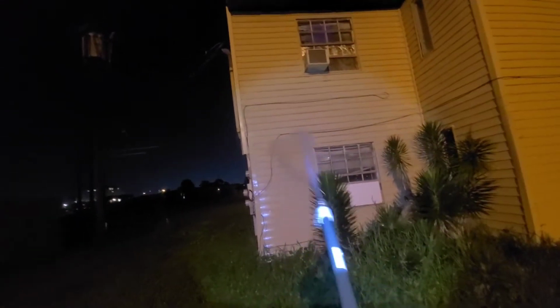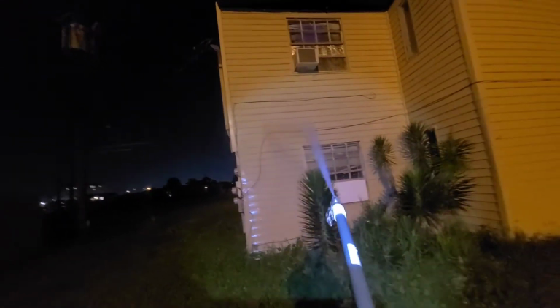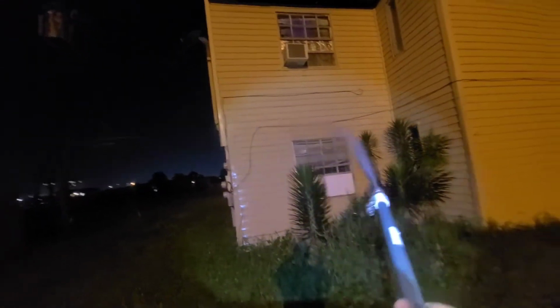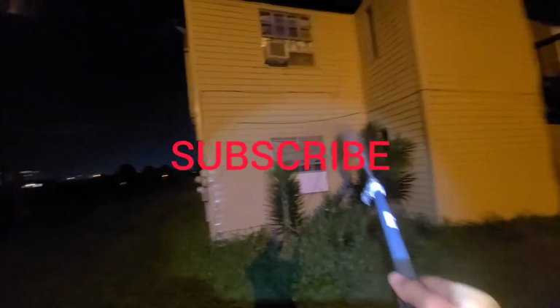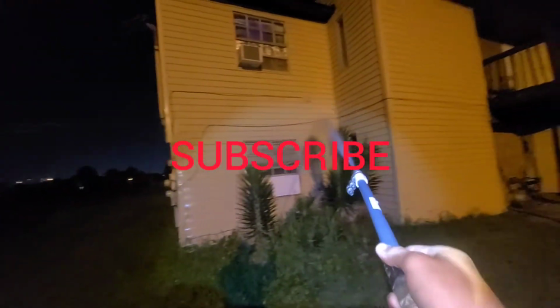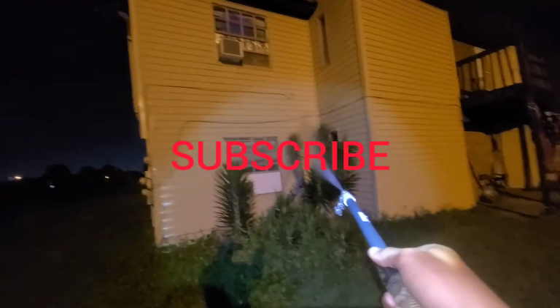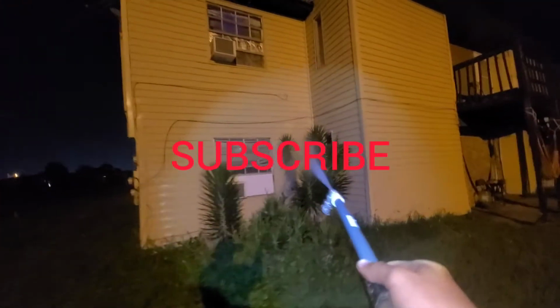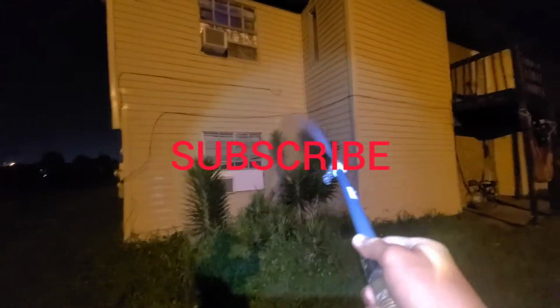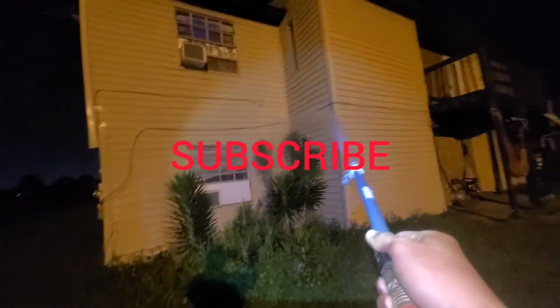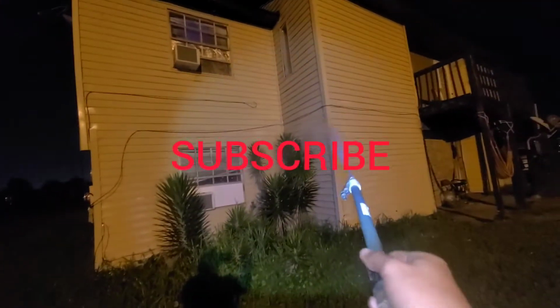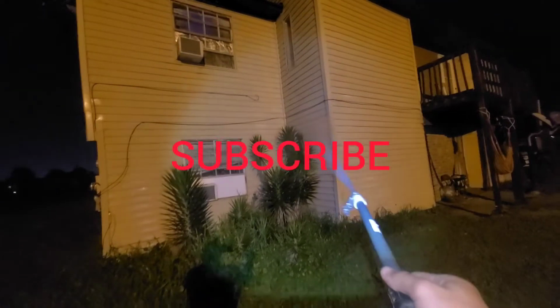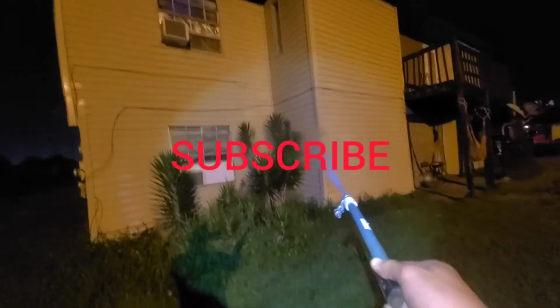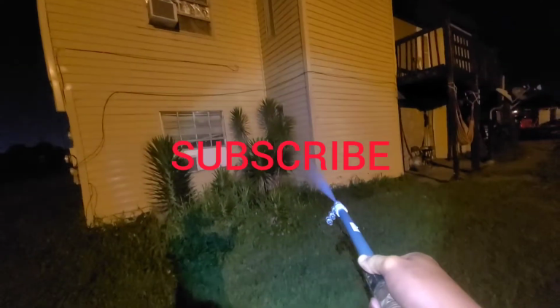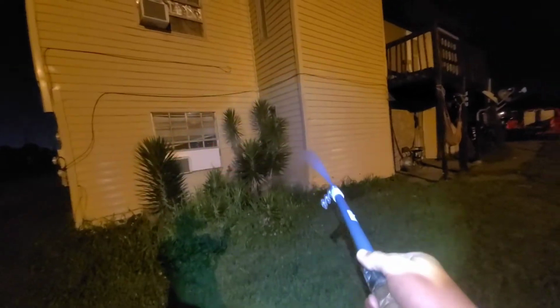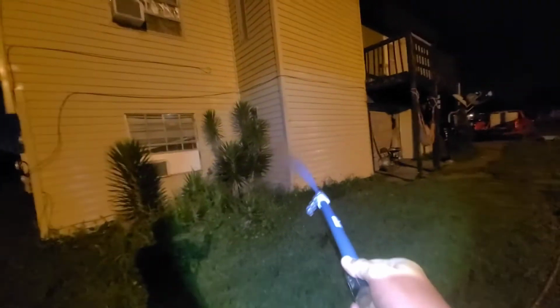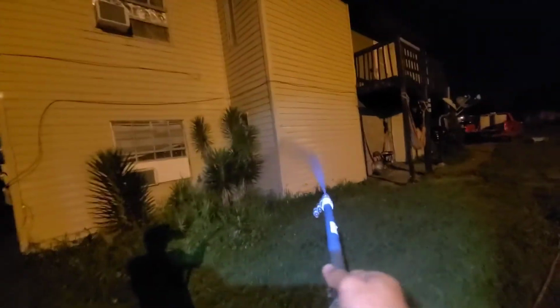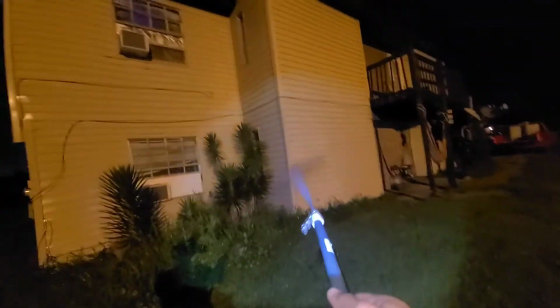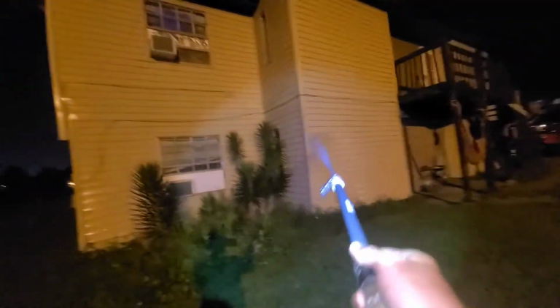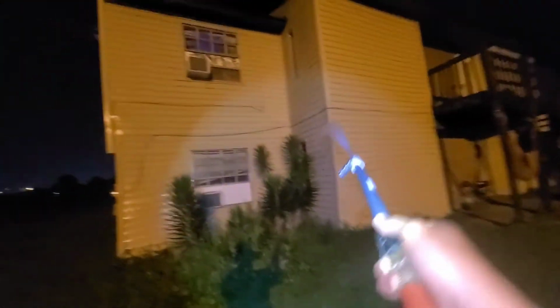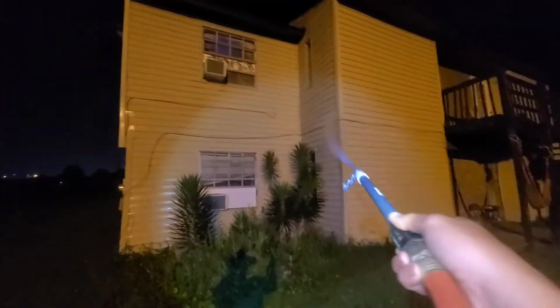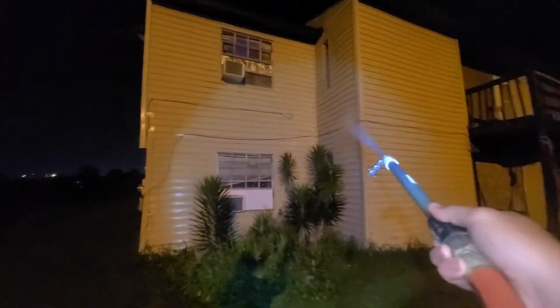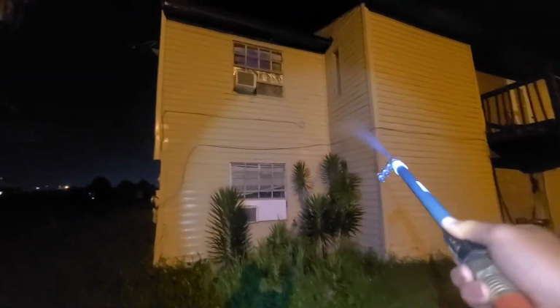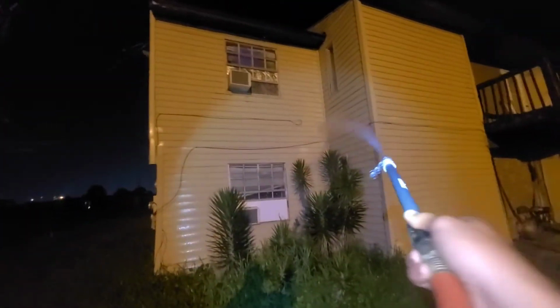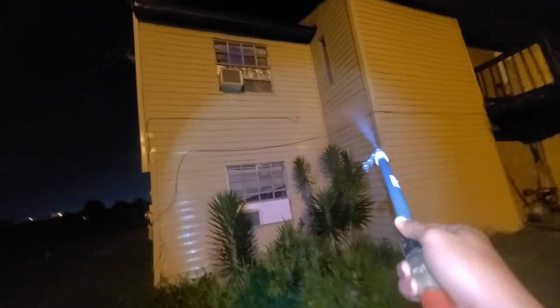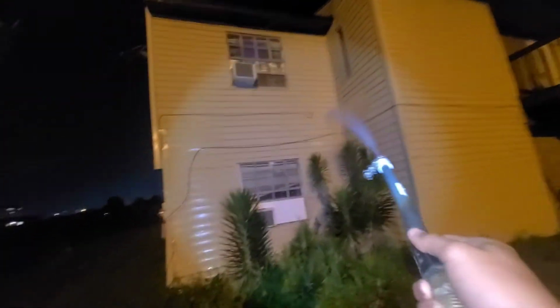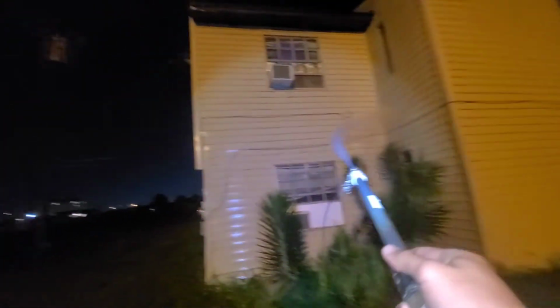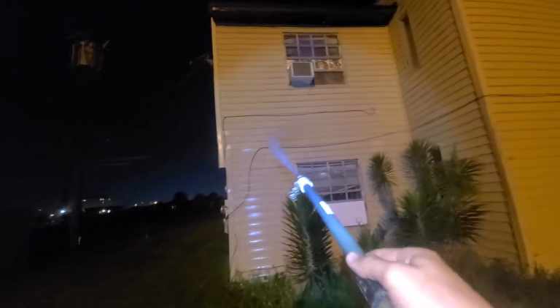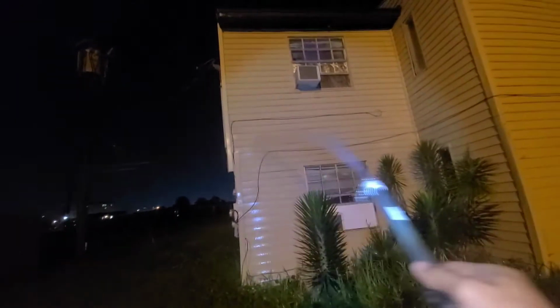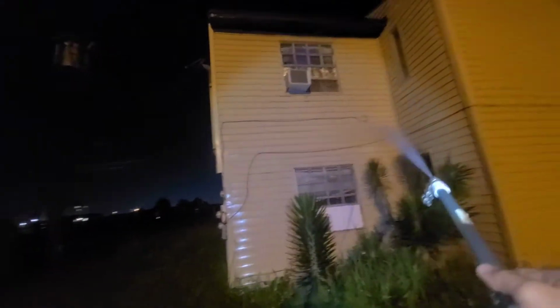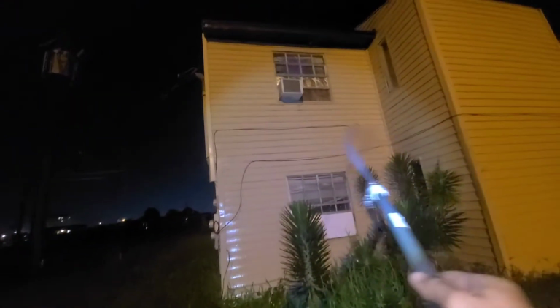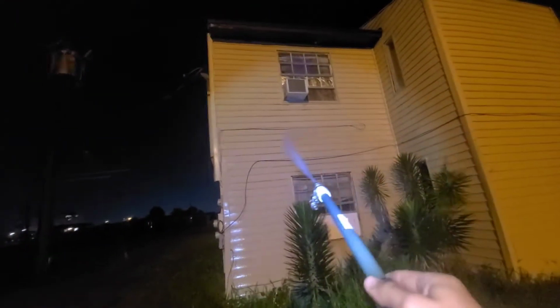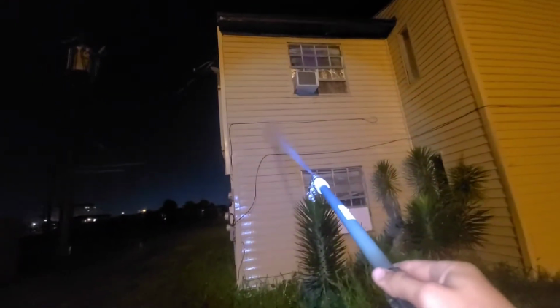I've got a real treat for you guys this time. Make sure to watch till the end to find out how I cleaned this apartment complex with no pressure washing machine, because it would be too loud and wake the tenants at night.